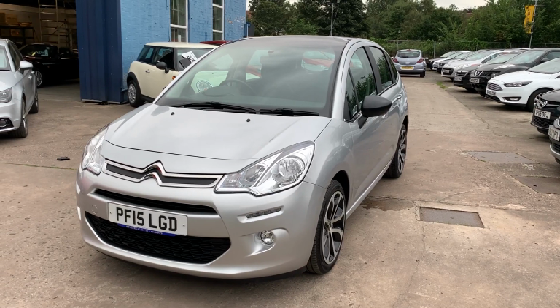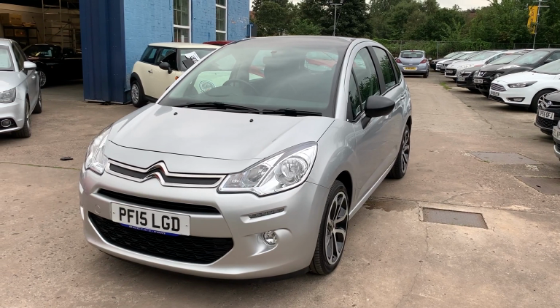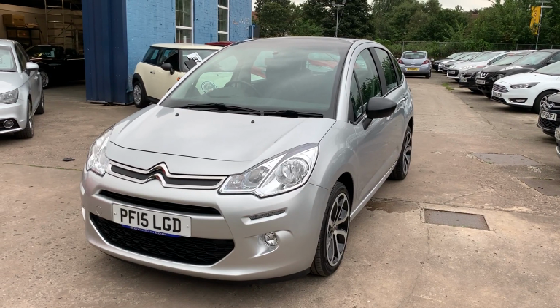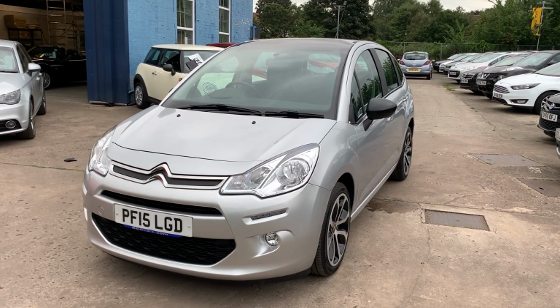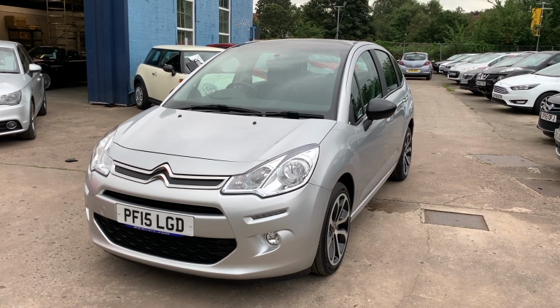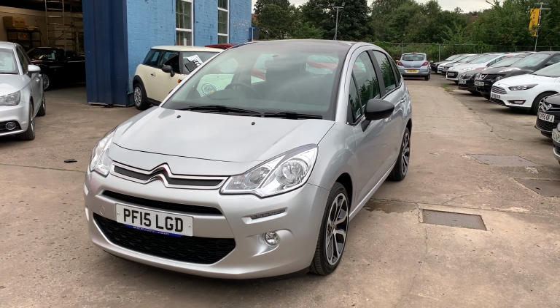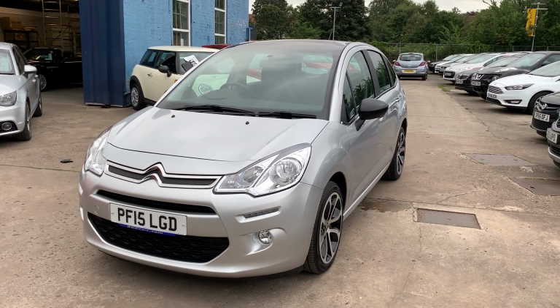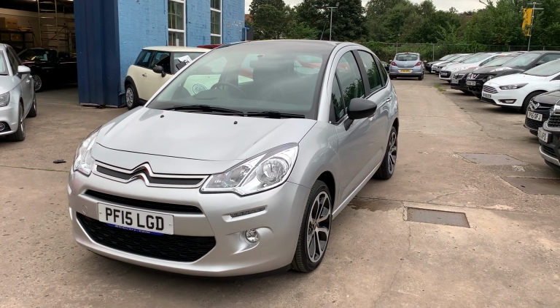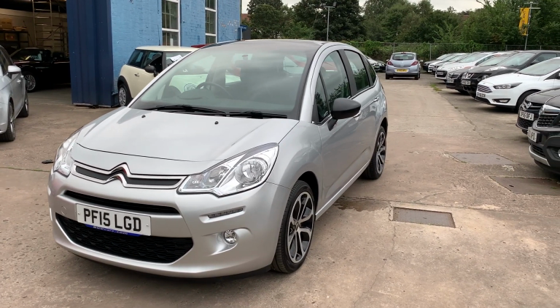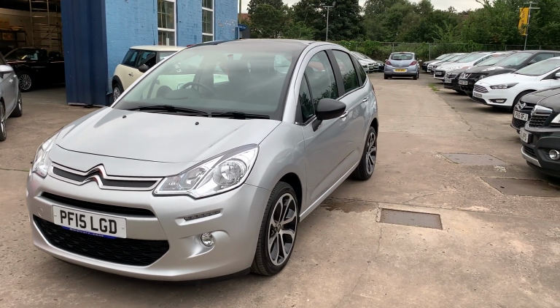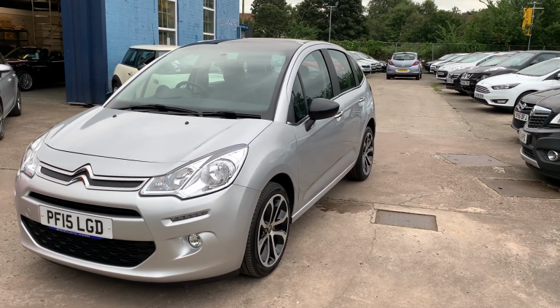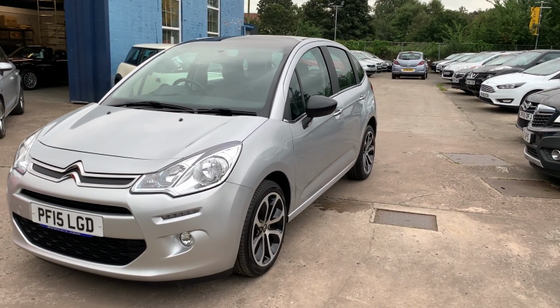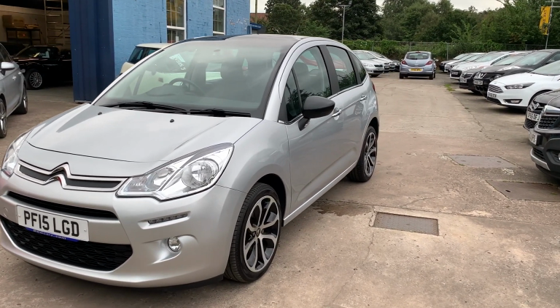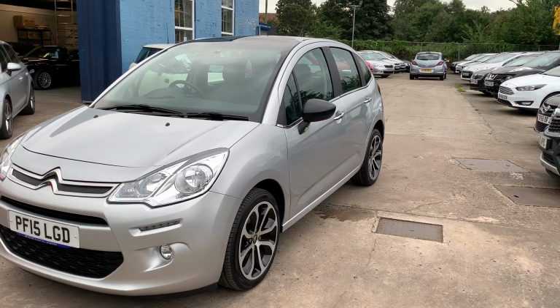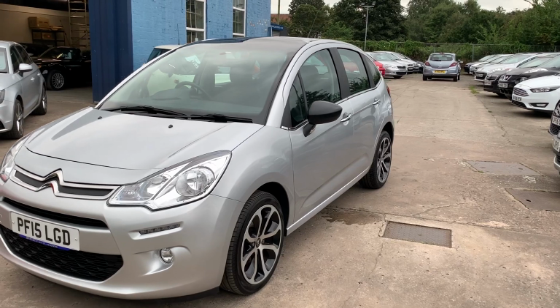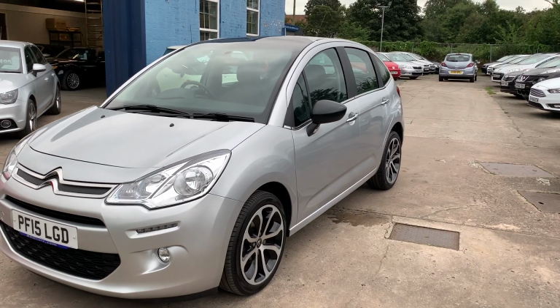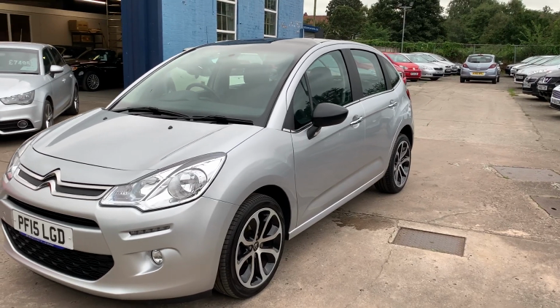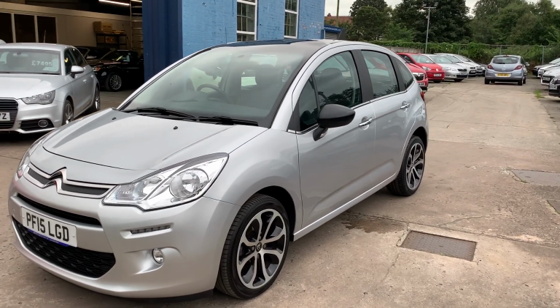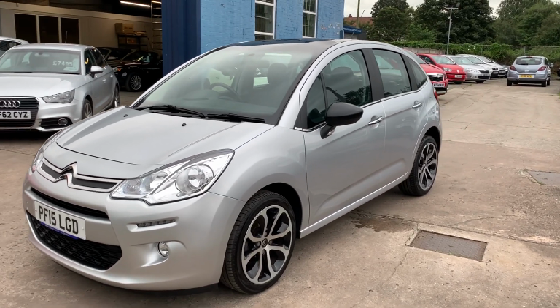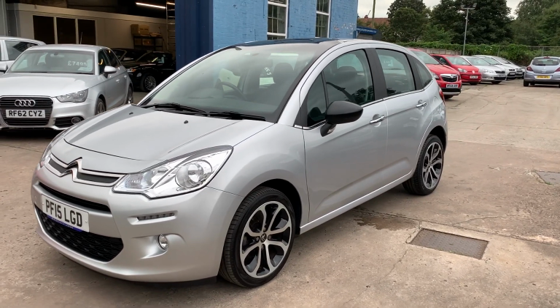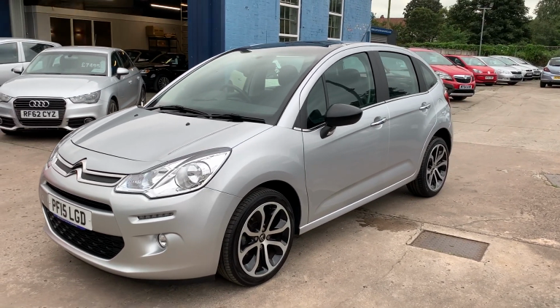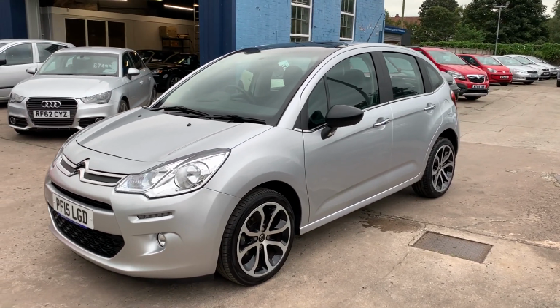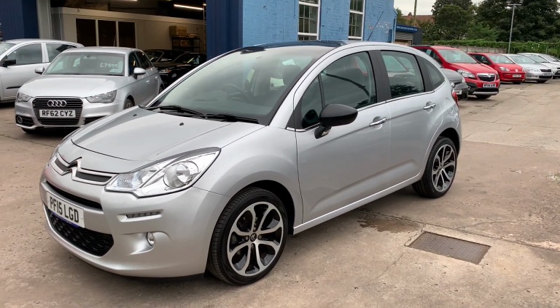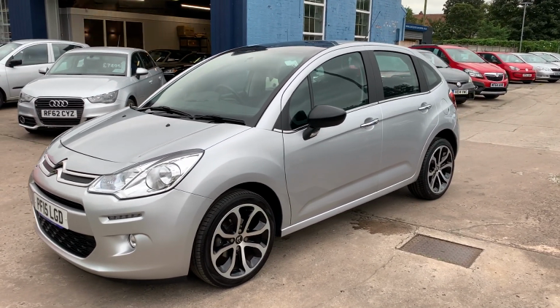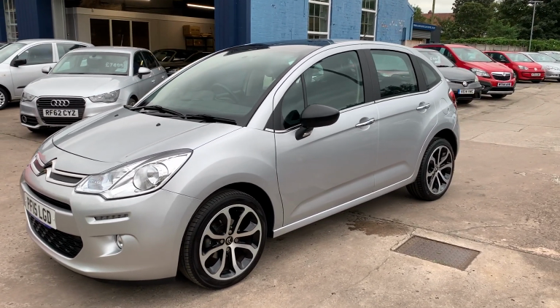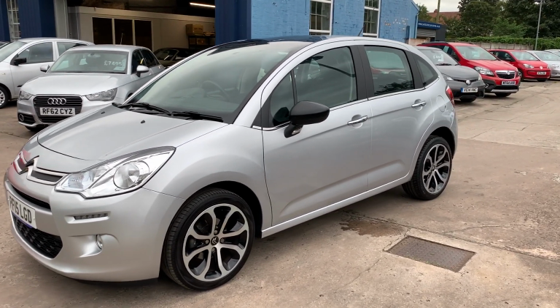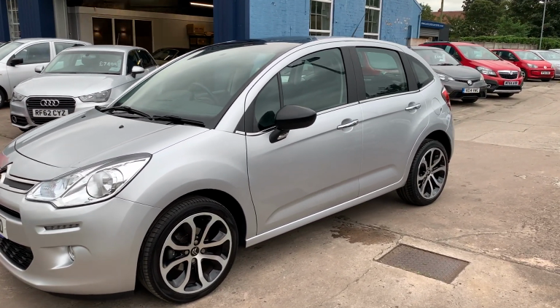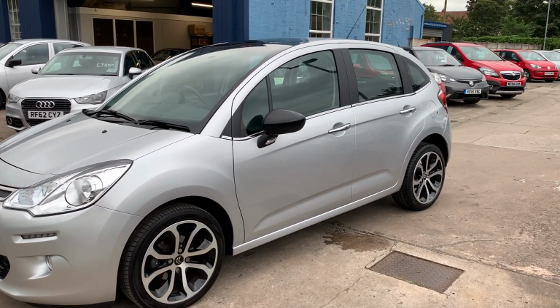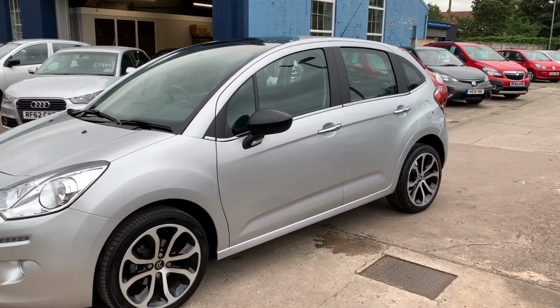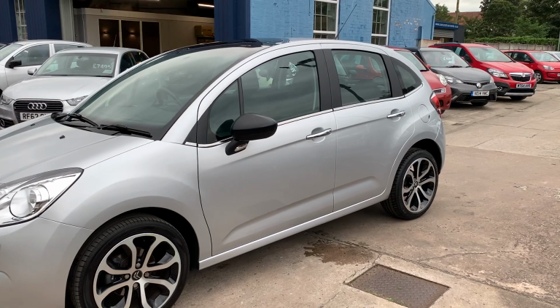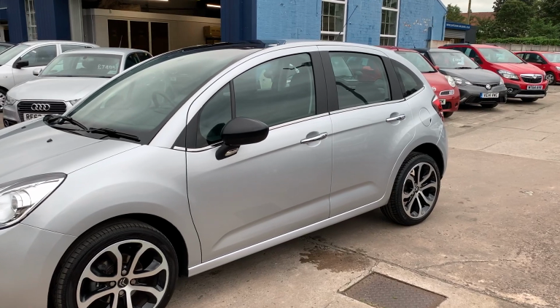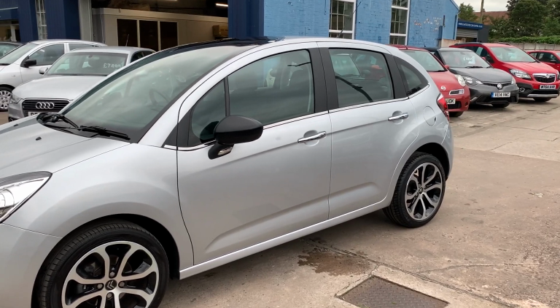Welcome to Pantsley Car Centre. Here today I have a Citroen C3 Selection, purchased for 2015 on a 15 plate. This car is a metallic silver.